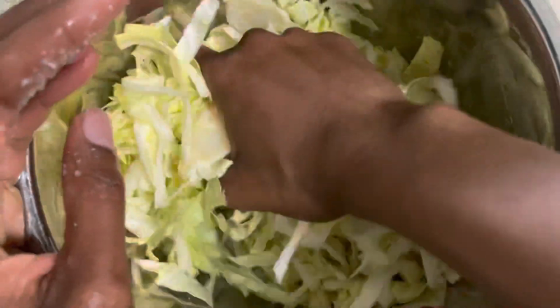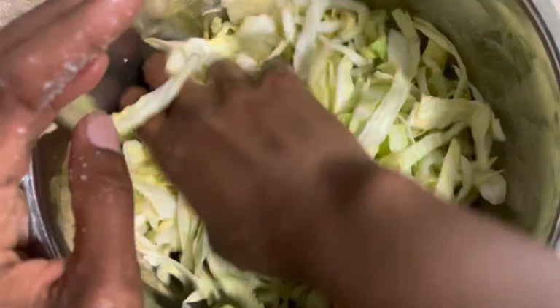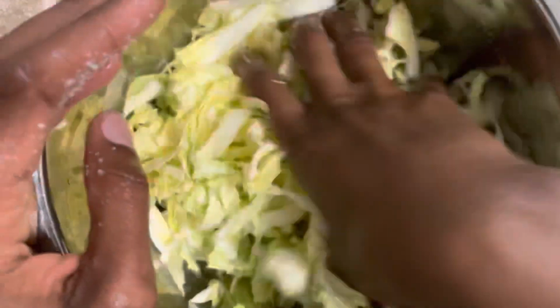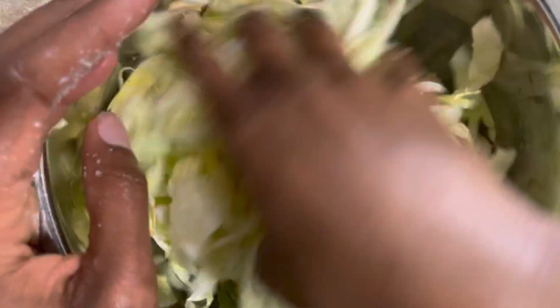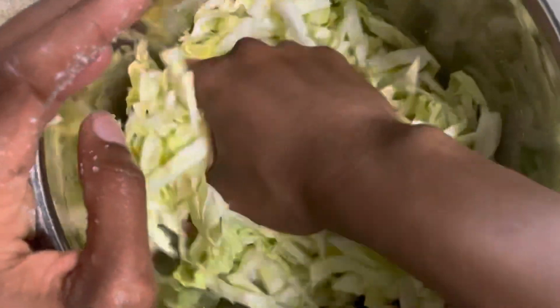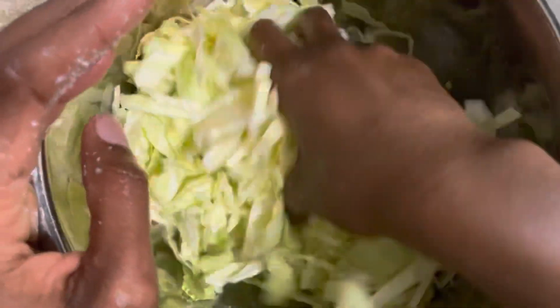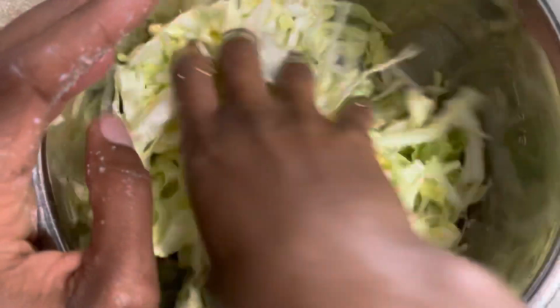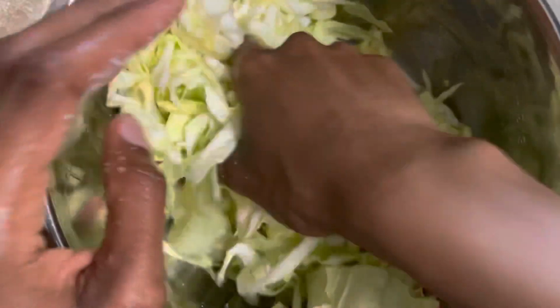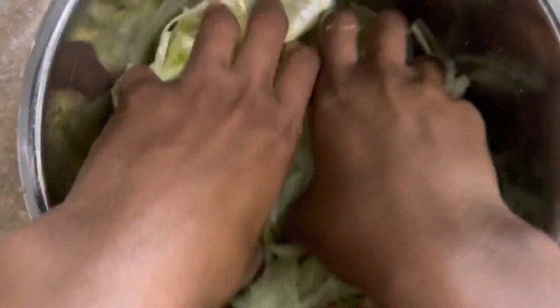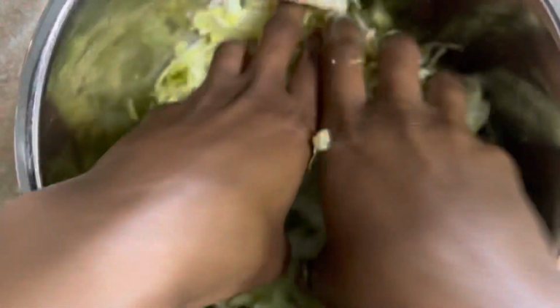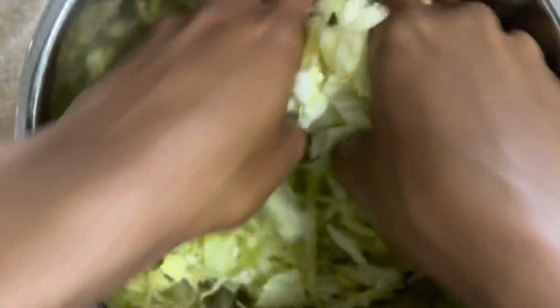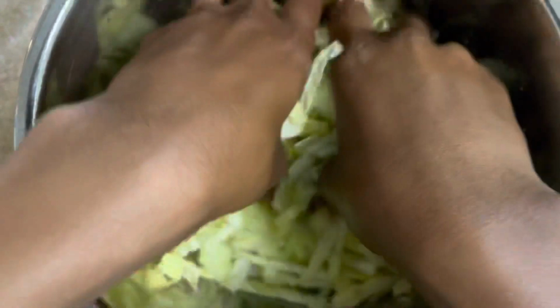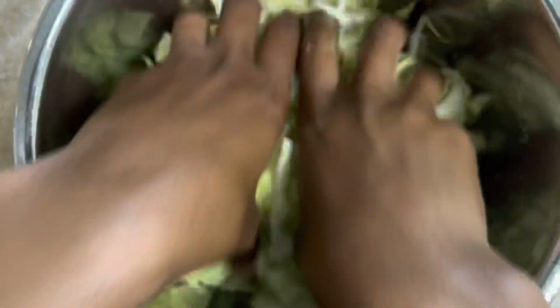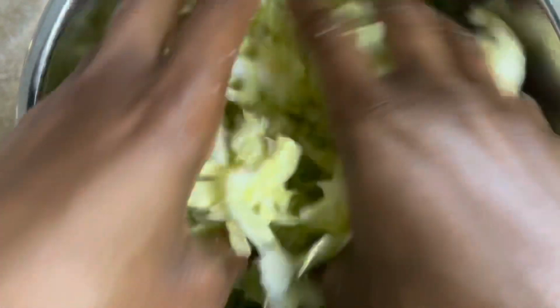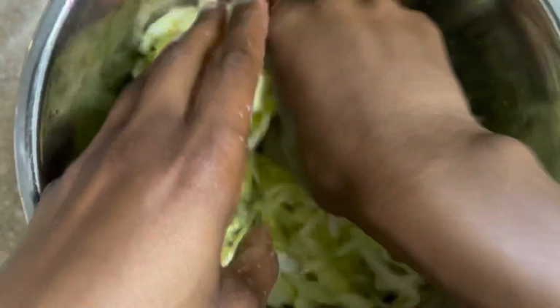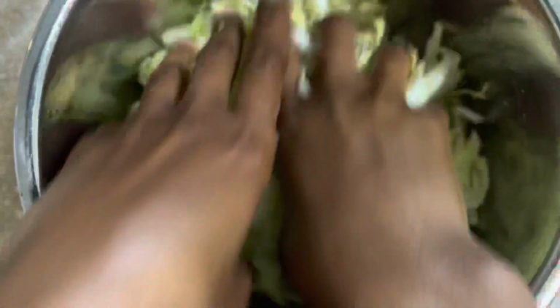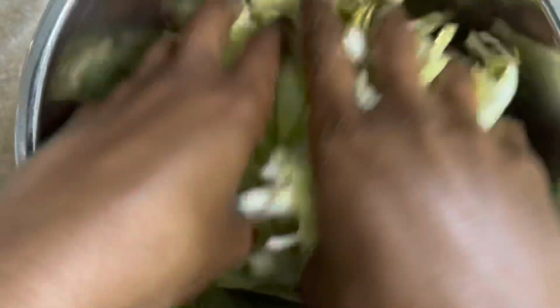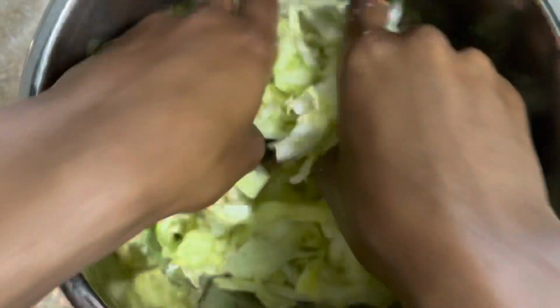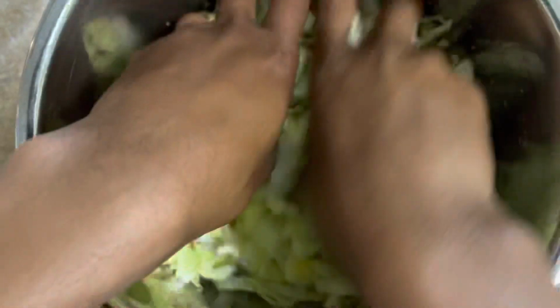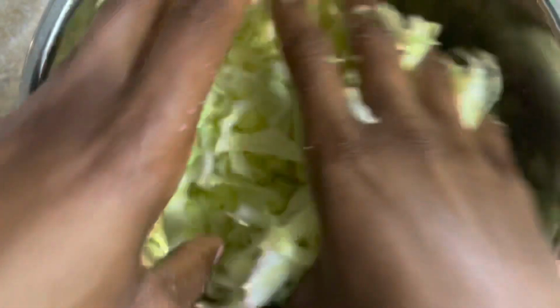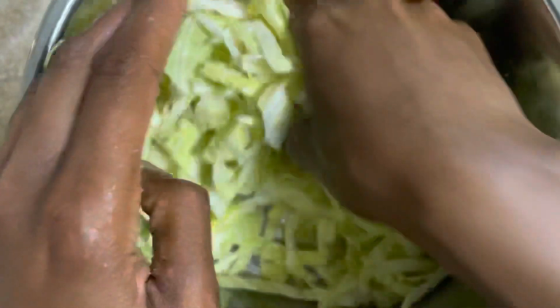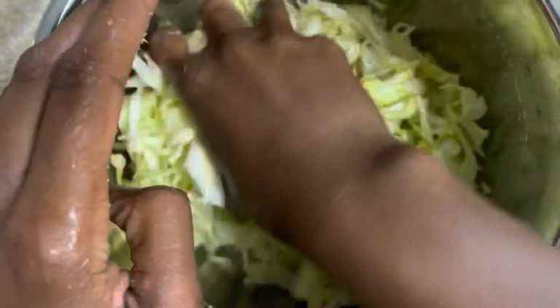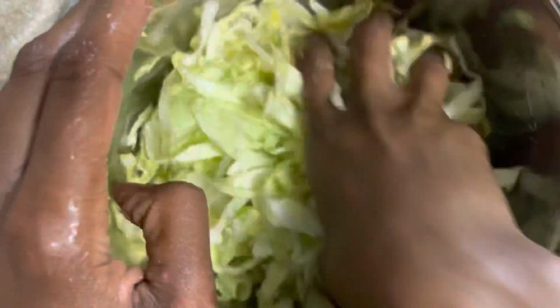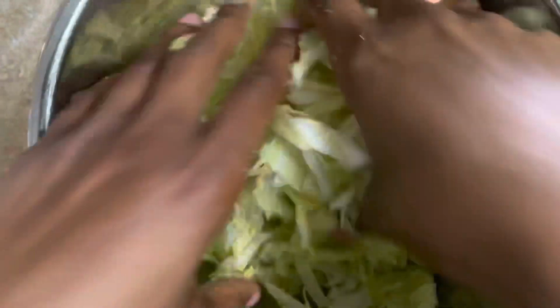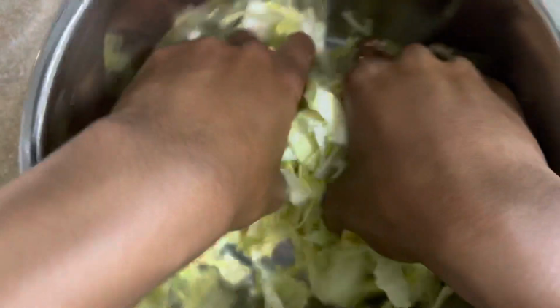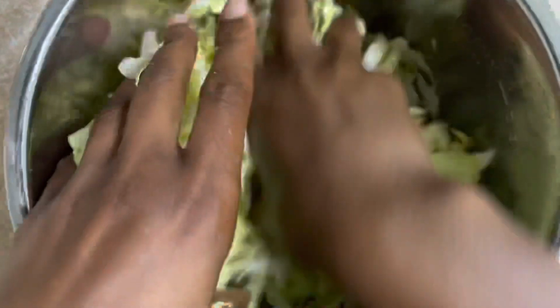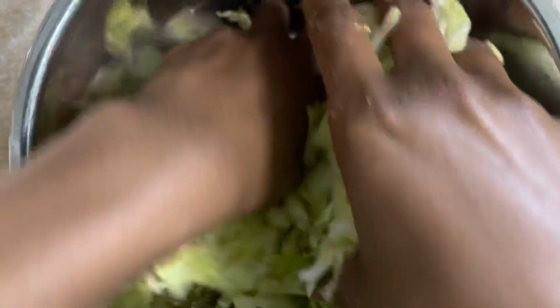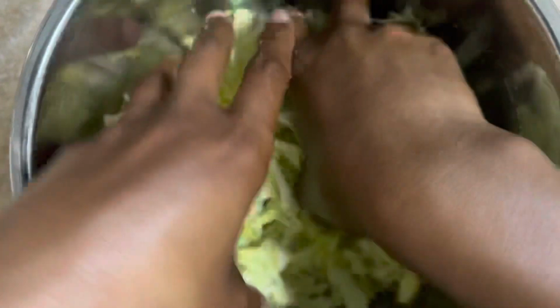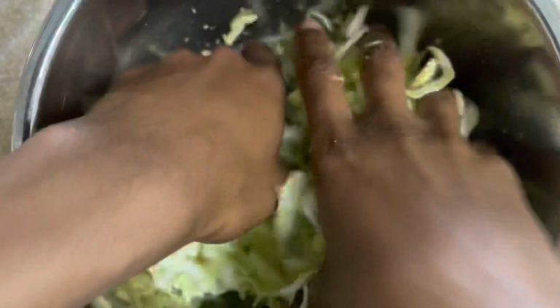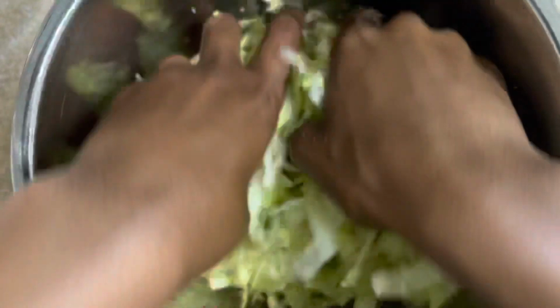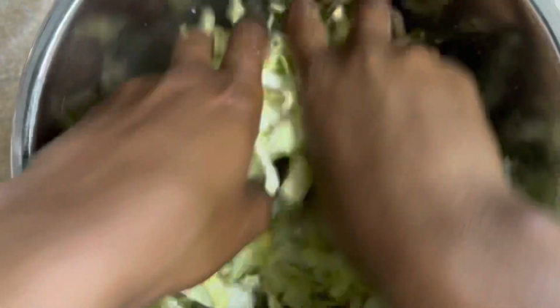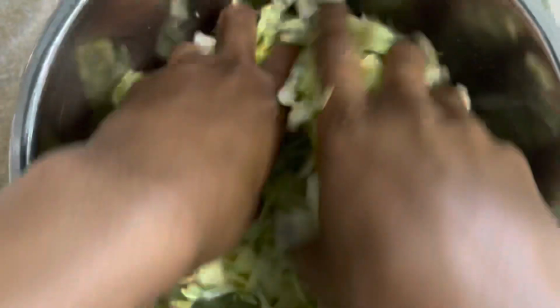The added salt helps in the fermentation process, which allows for the production of healthy bacteria like lactobacillus. Sauerkraut is also great for reducing gas, bloating, constipation, and diarrhea. It's also a great source of vitamin C and iron, which is great for the immune system.